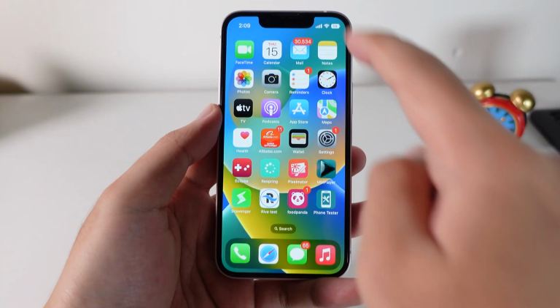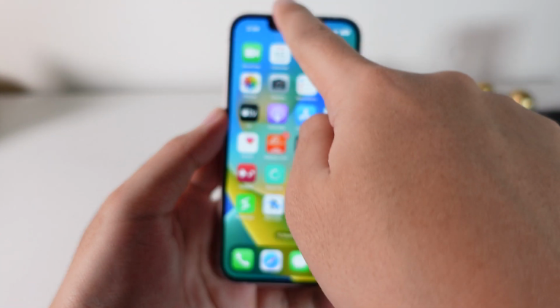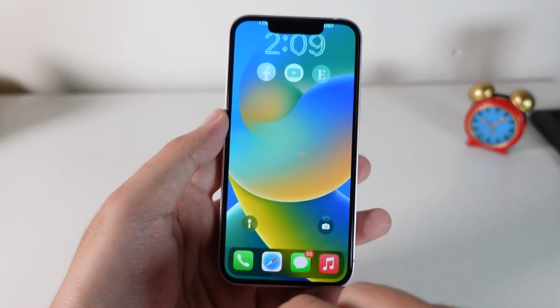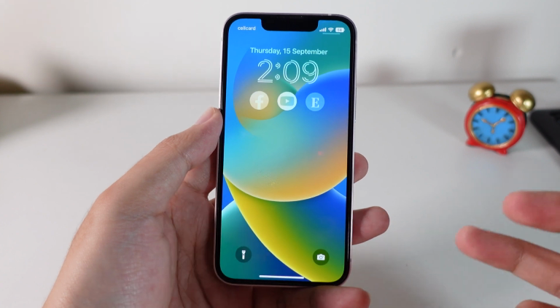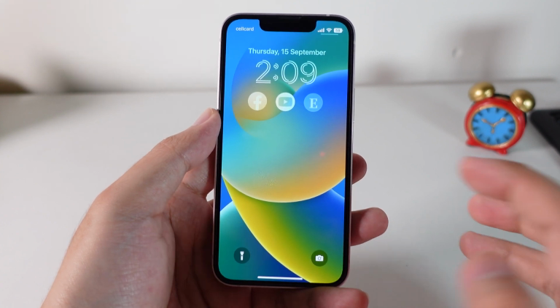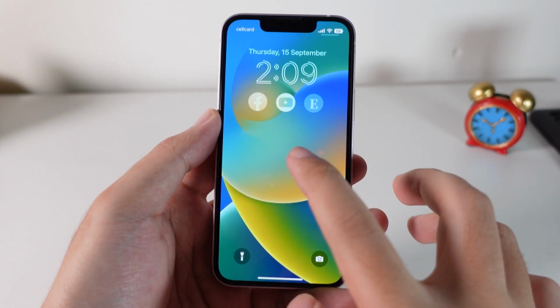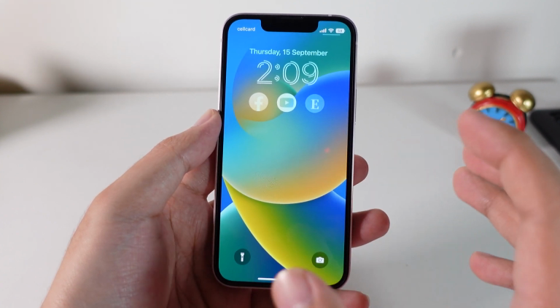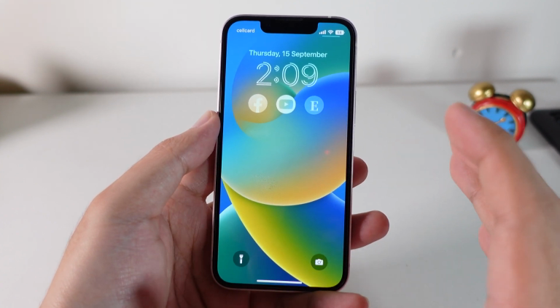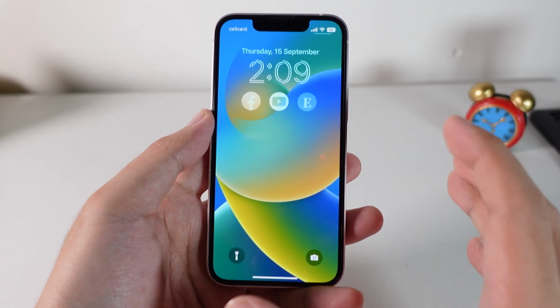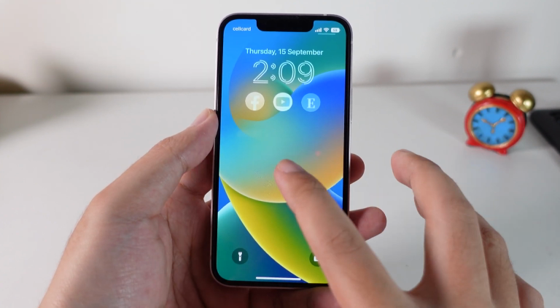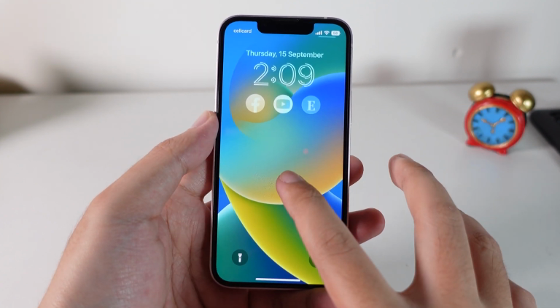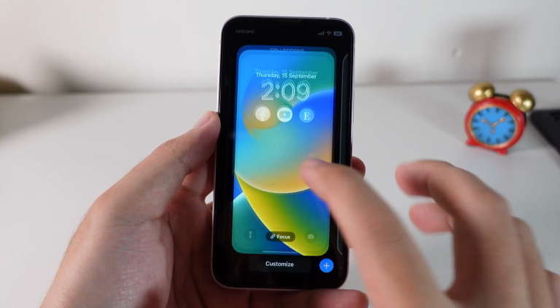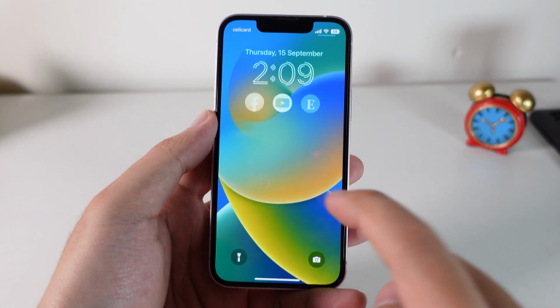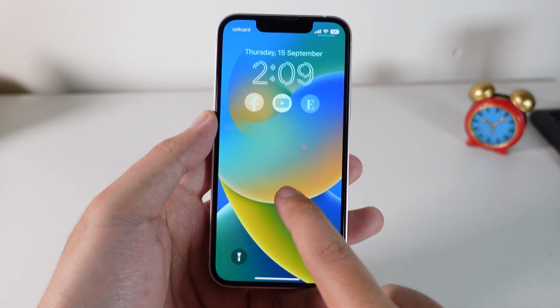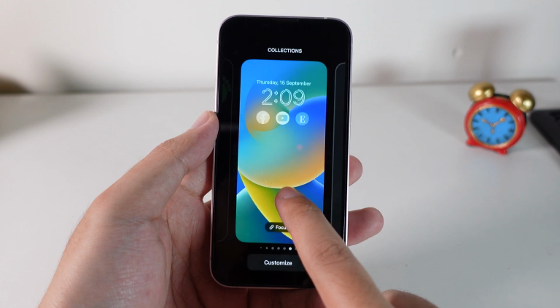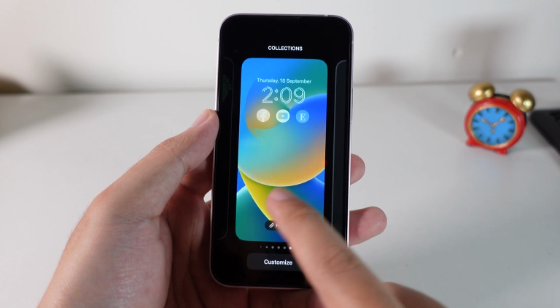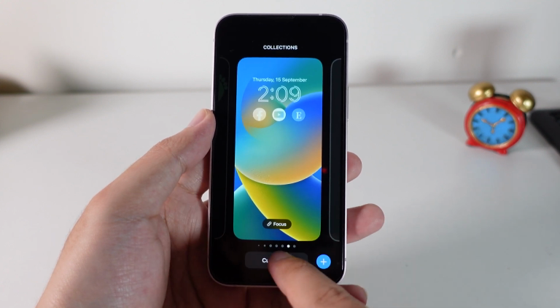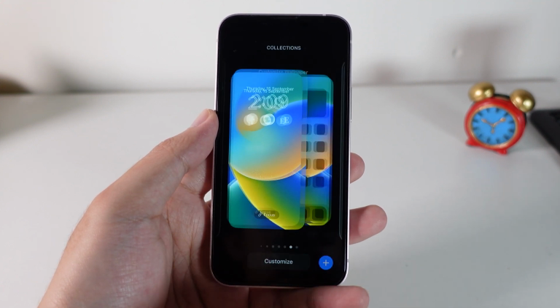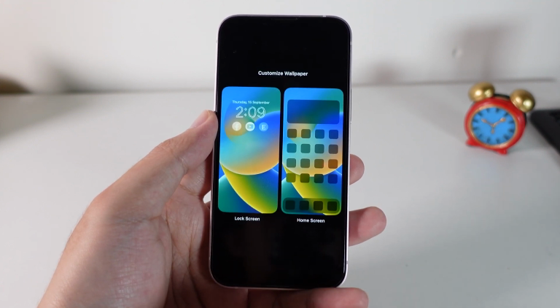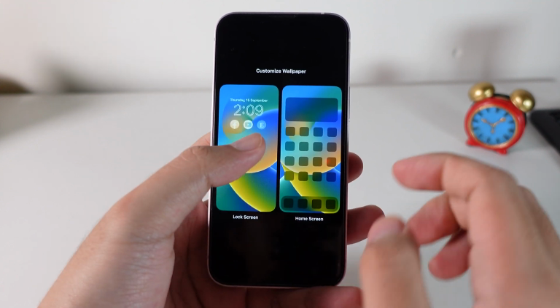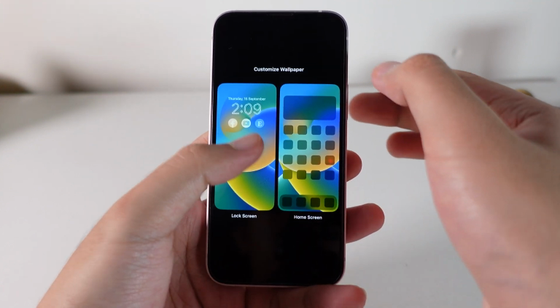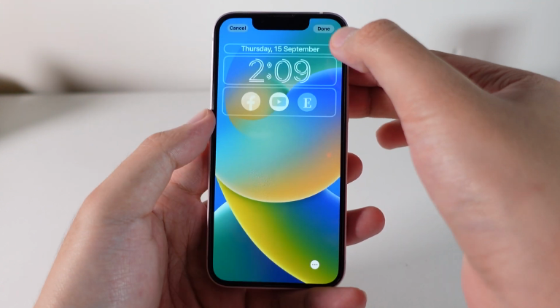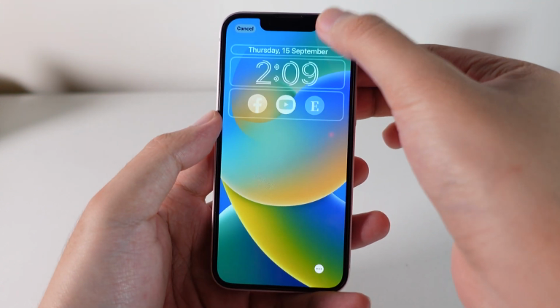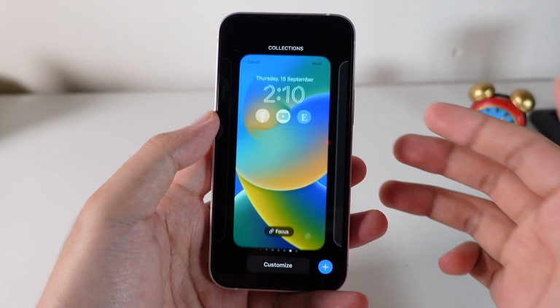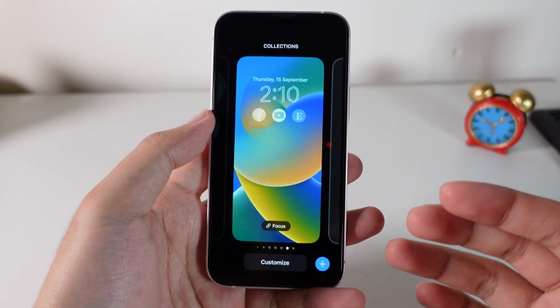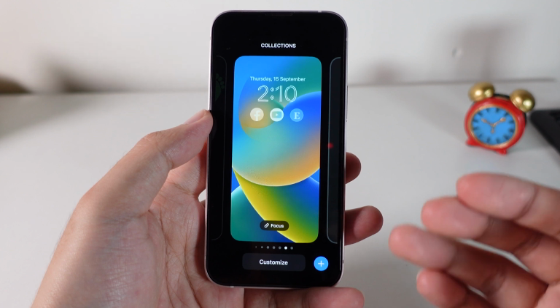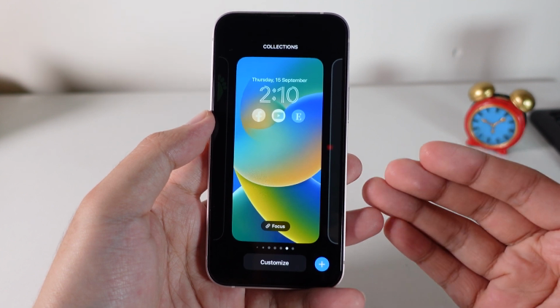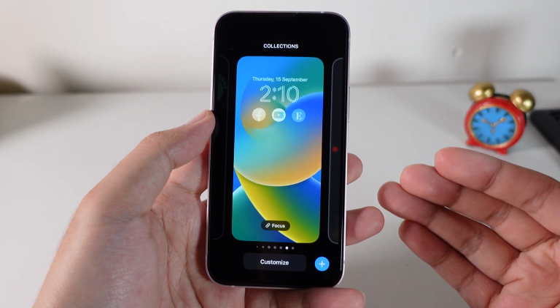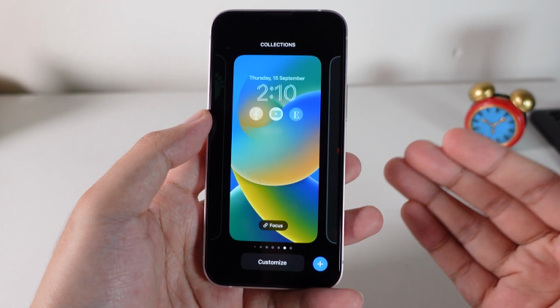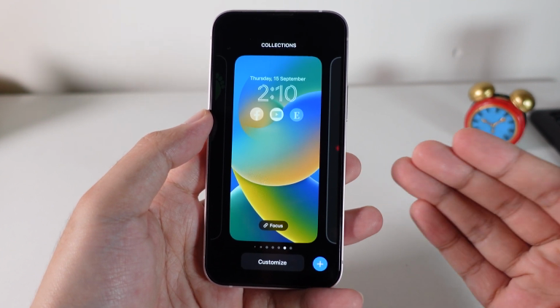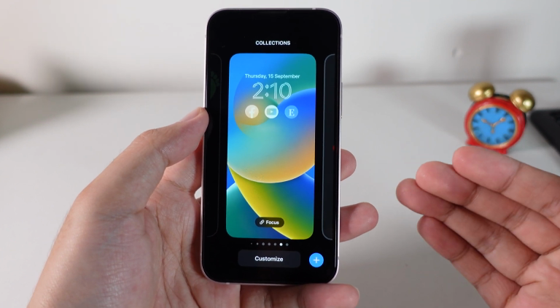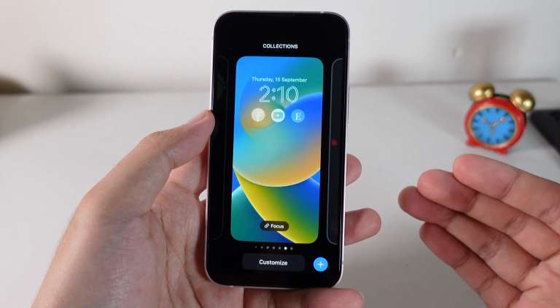And one more improvement is on the lock screen. So on 16.0, if you hold on the lock screen and then click on Customize, after you click on Done, it always asks you to set the wallpaper — but now that is gone.